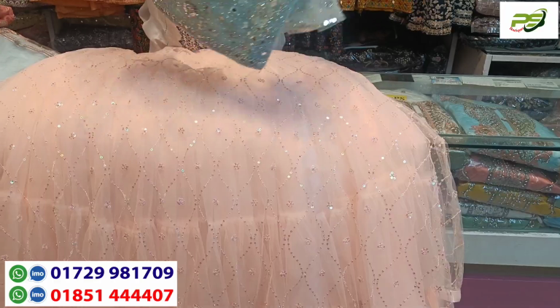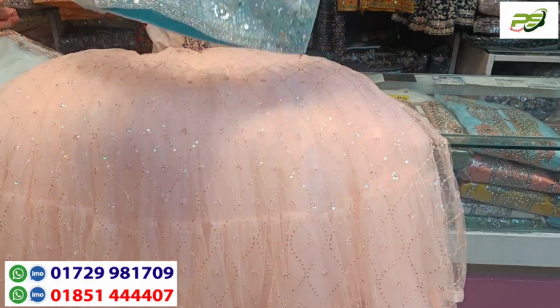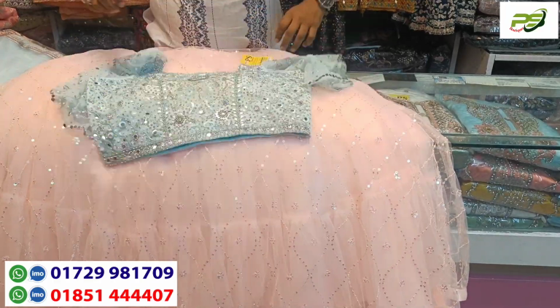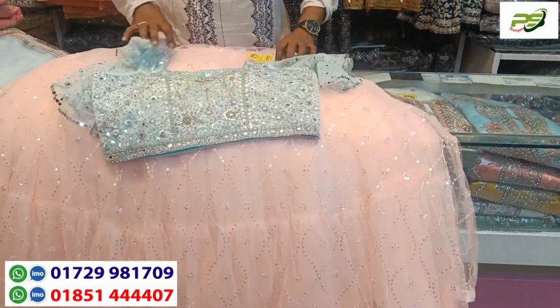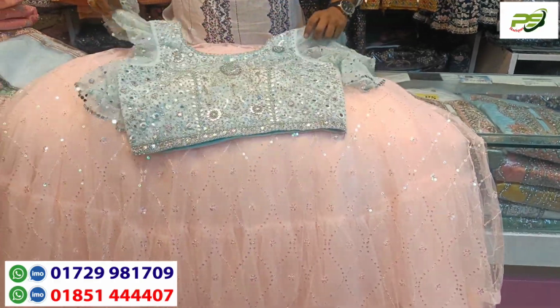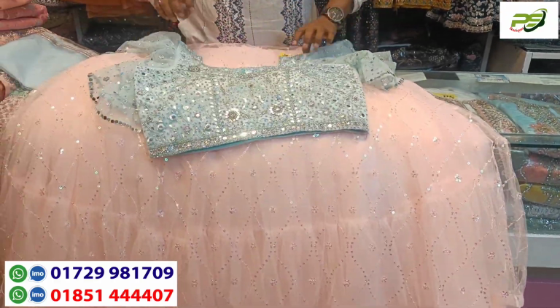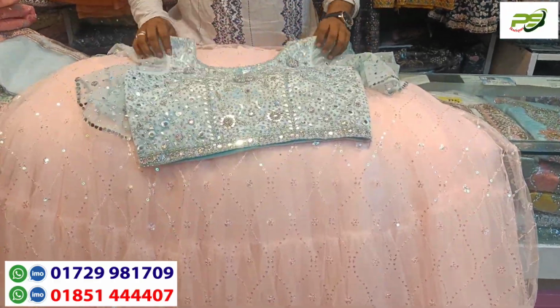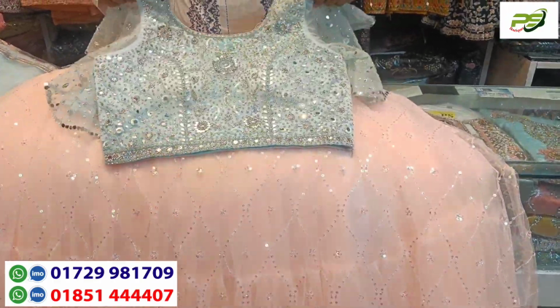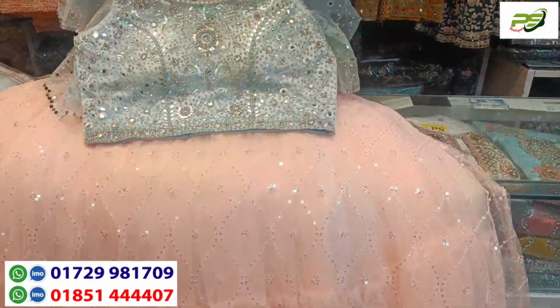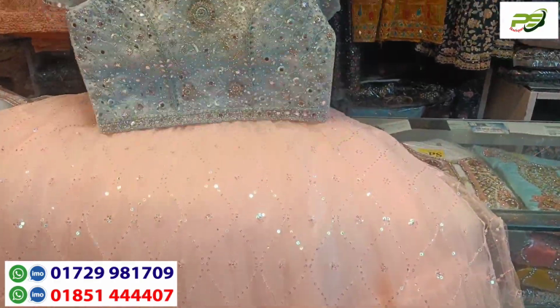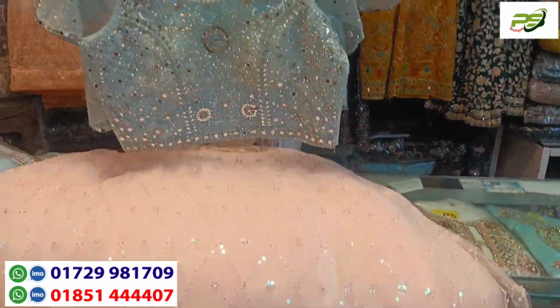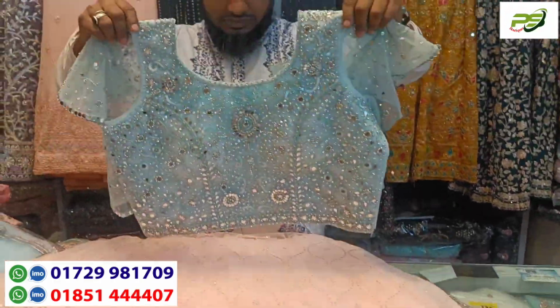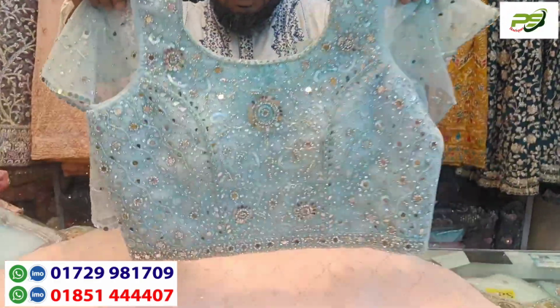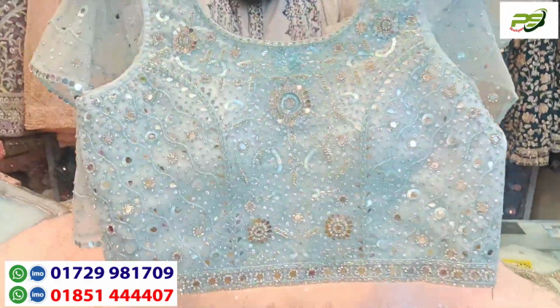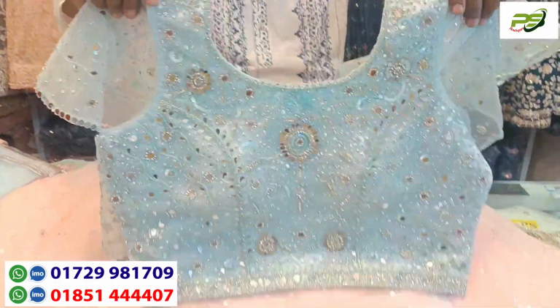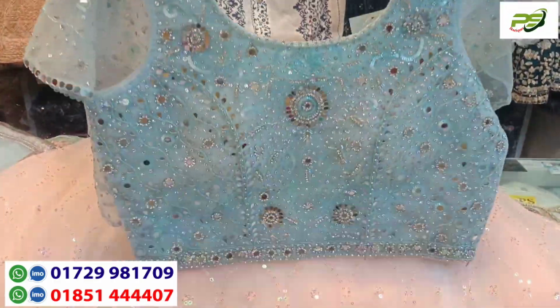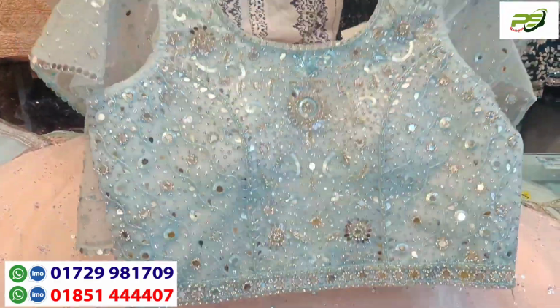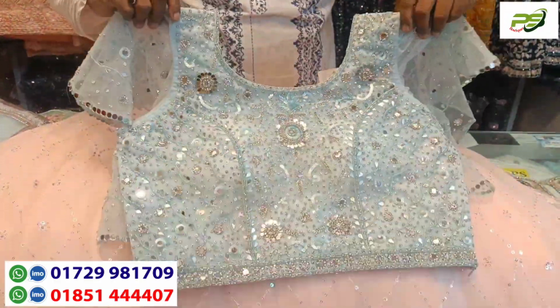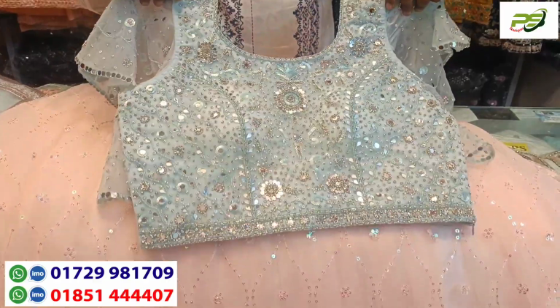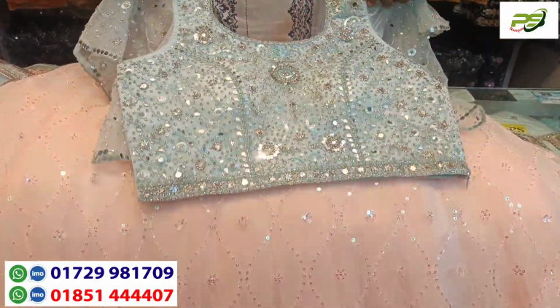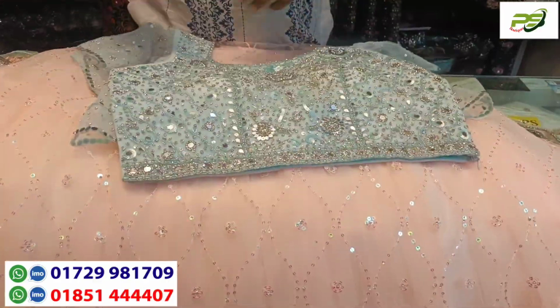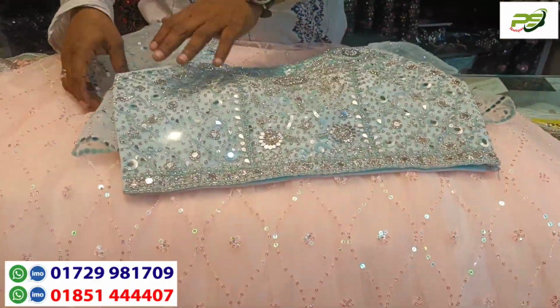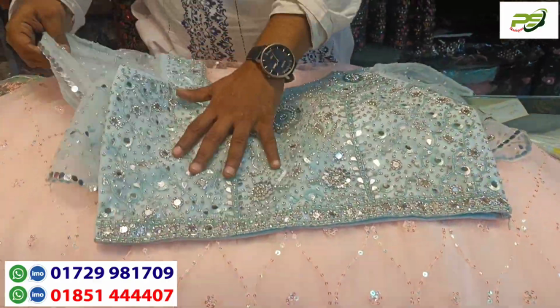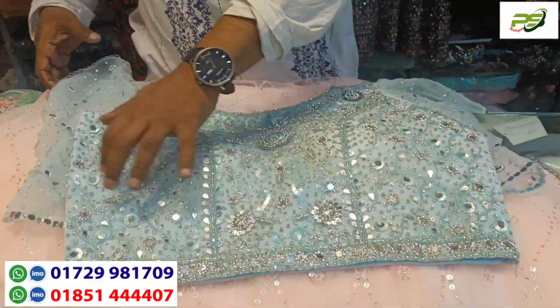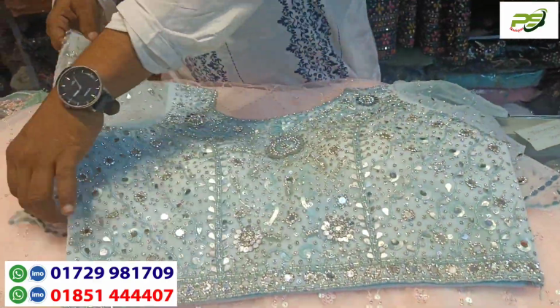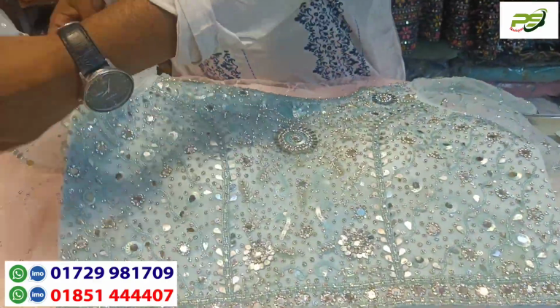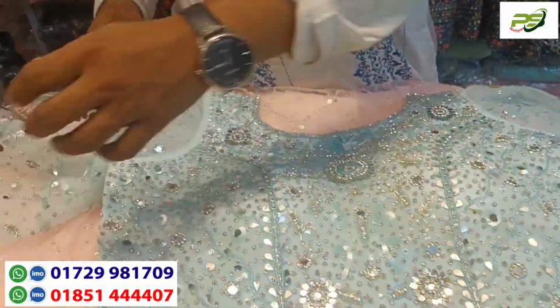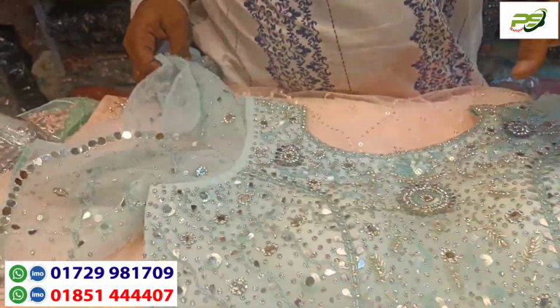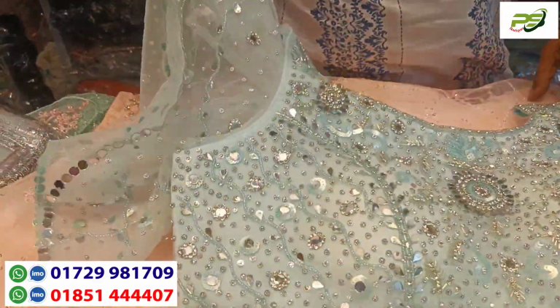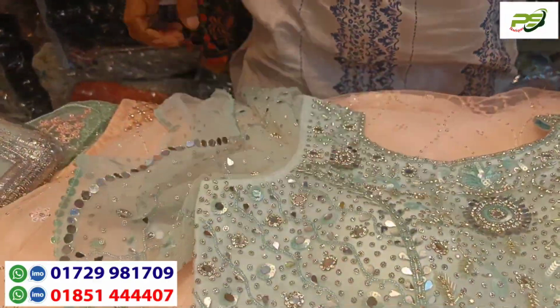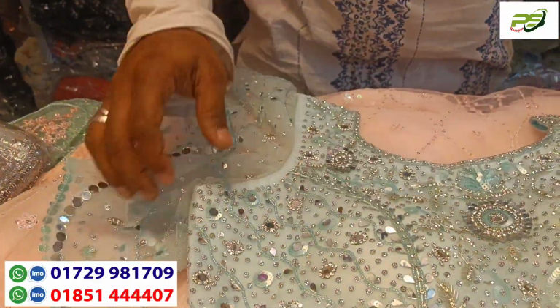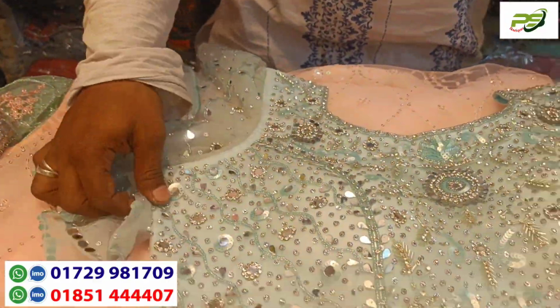Assalamualaikum. As aesthetics are made by the latest video, crop top video for all the designs. These are family projects, such as the workers are really perfect.